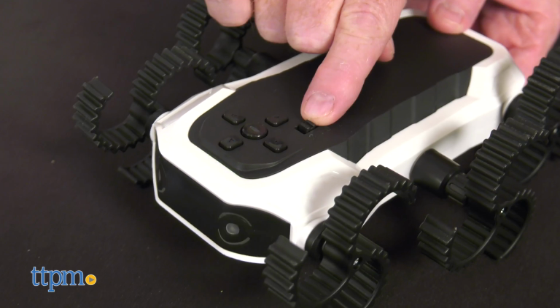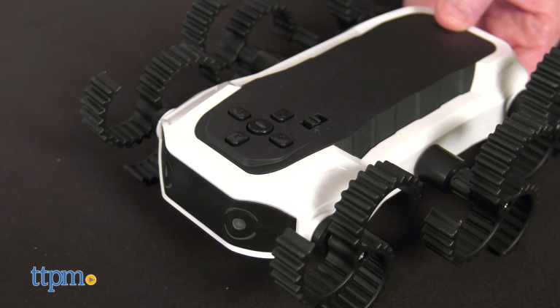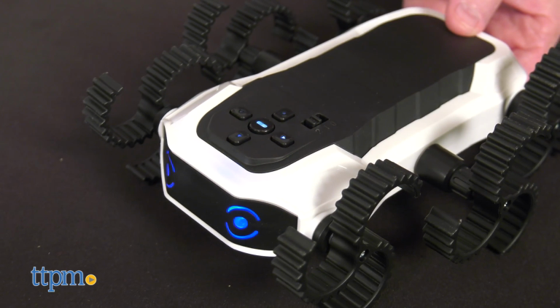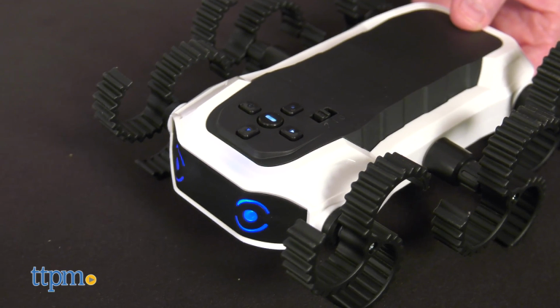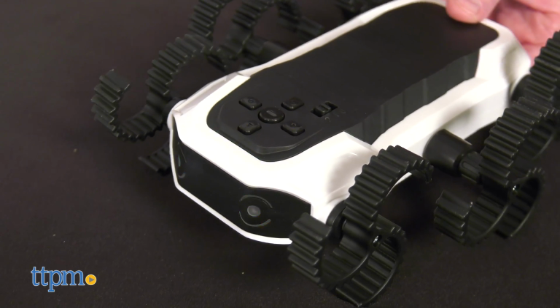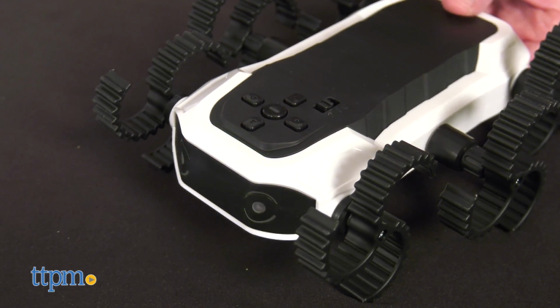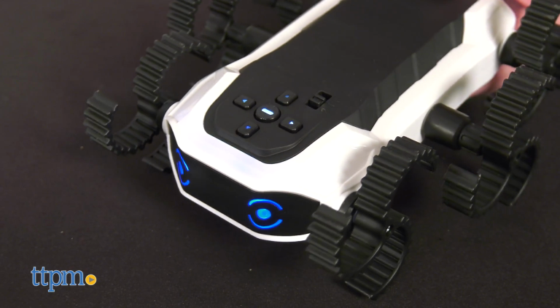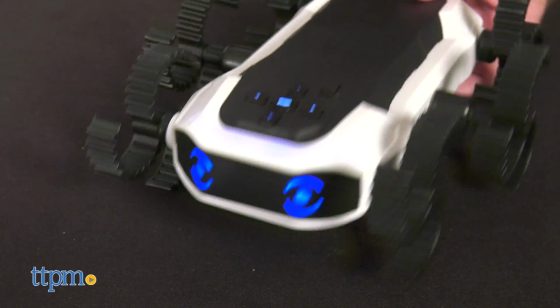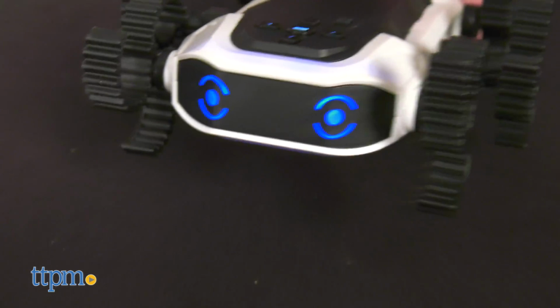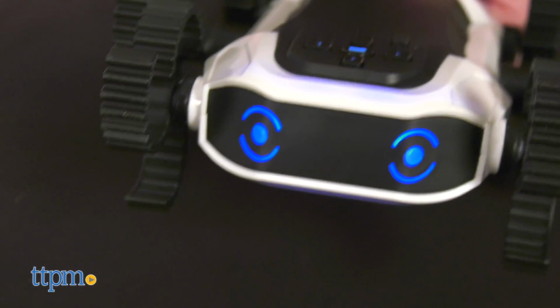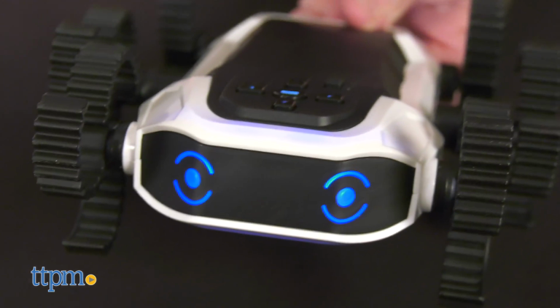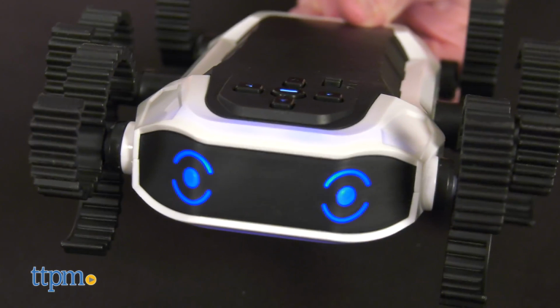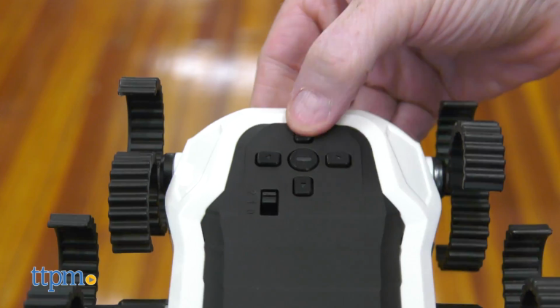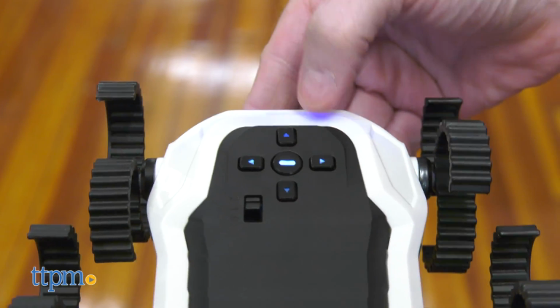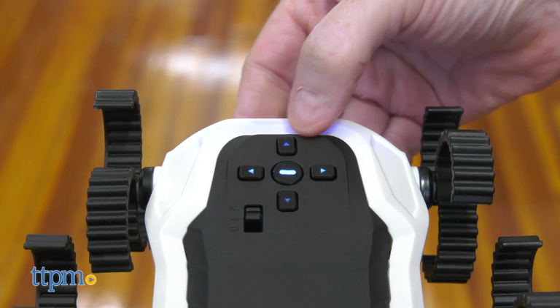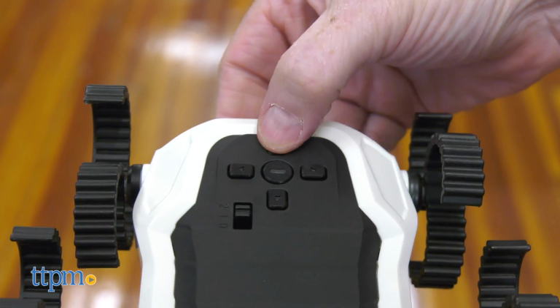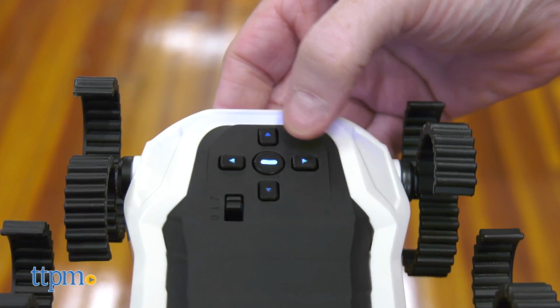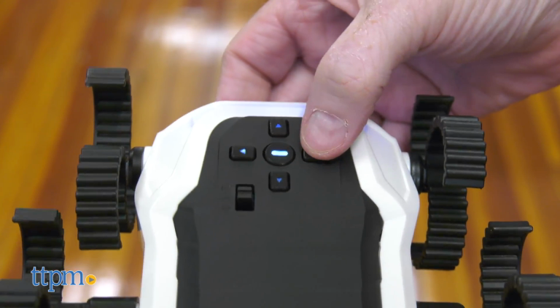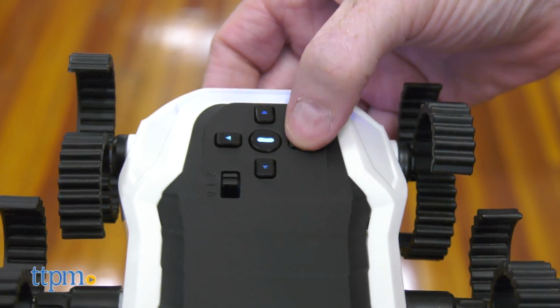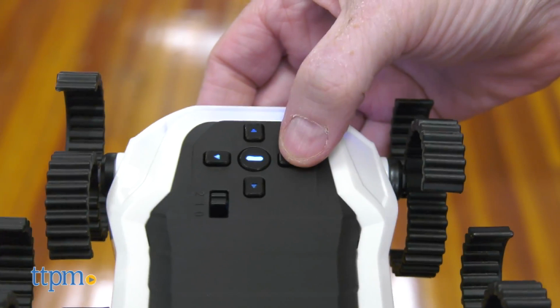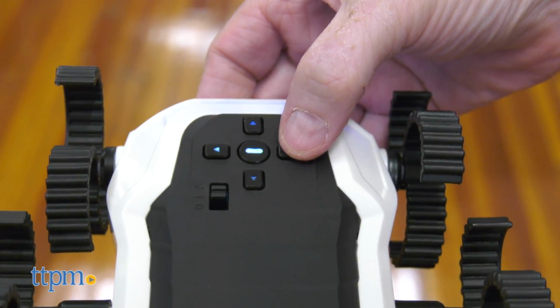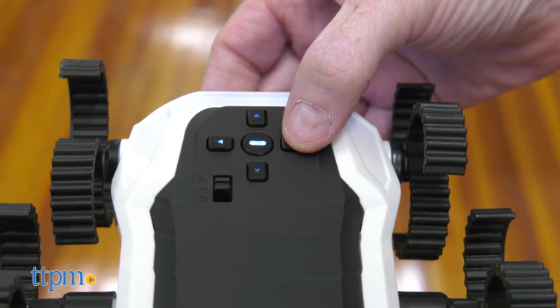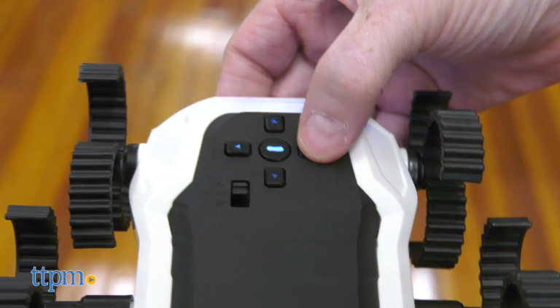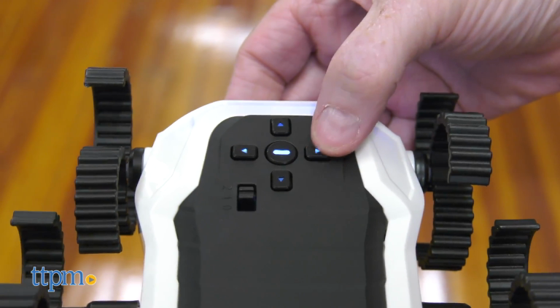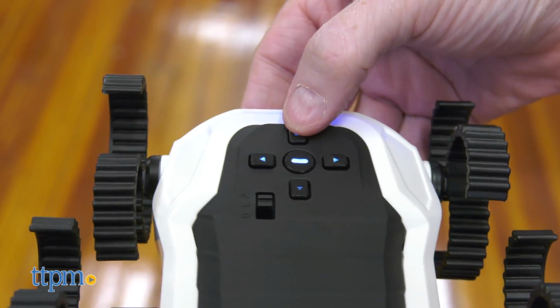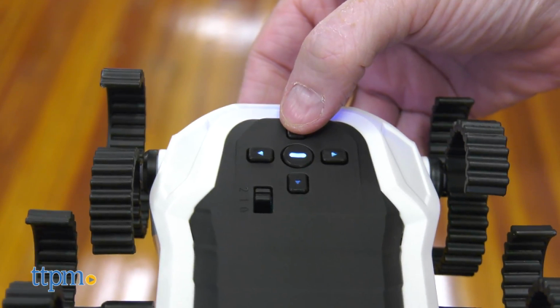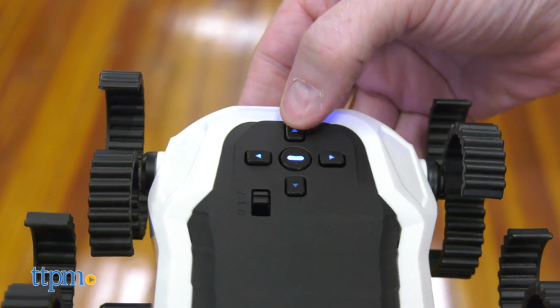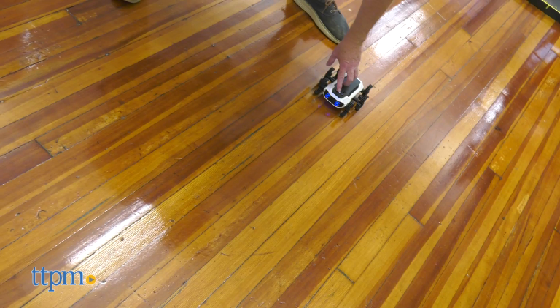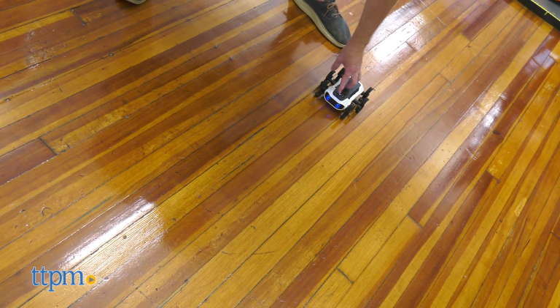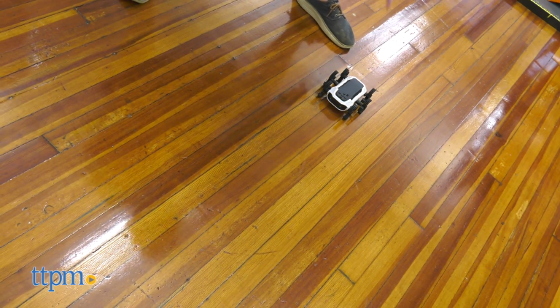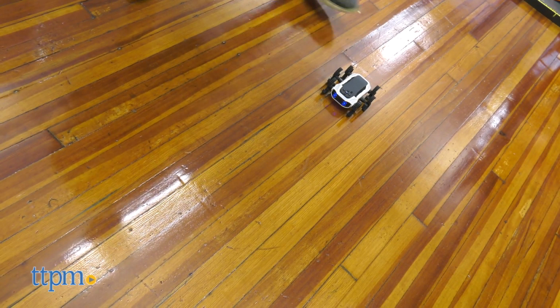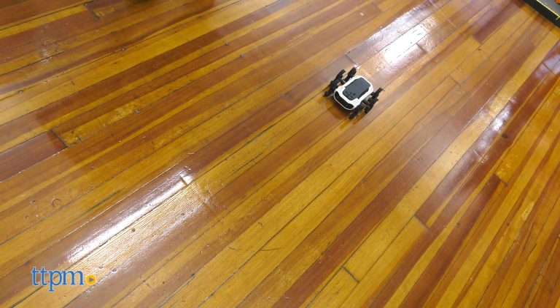Once completed, programming can begin by using the button programming keypad on the back of the crawler. The Cybercrawler Robot's LED lights illuminate and the robot is ready to execute programmed animations.